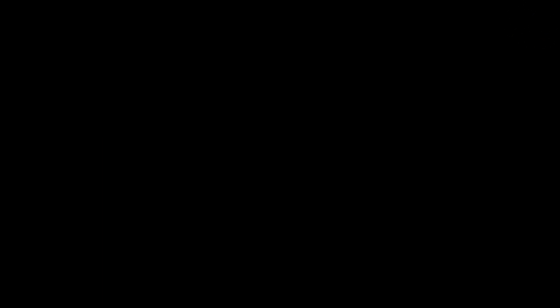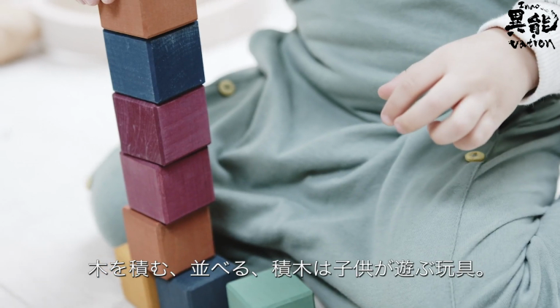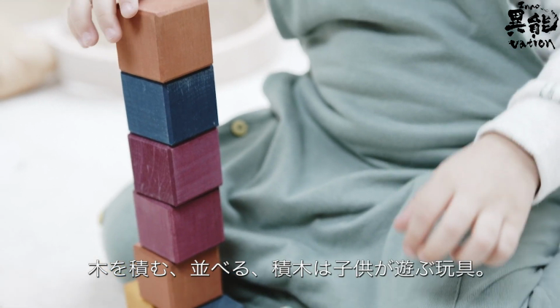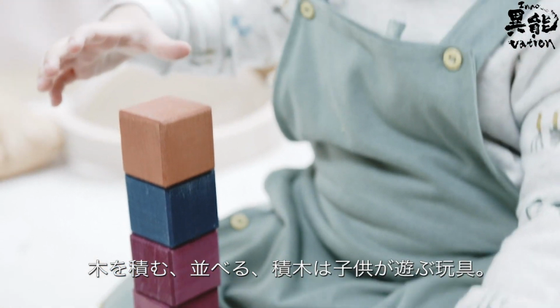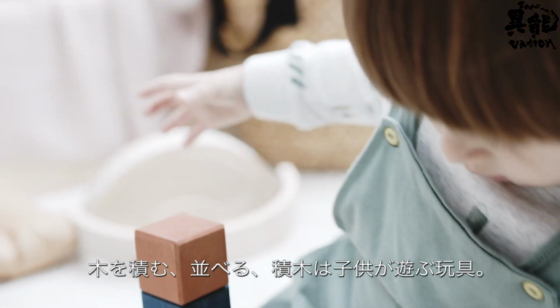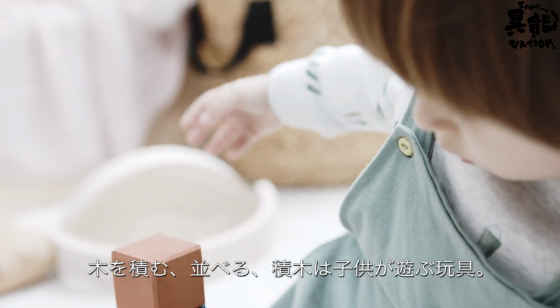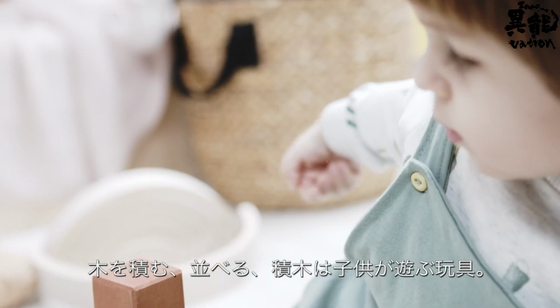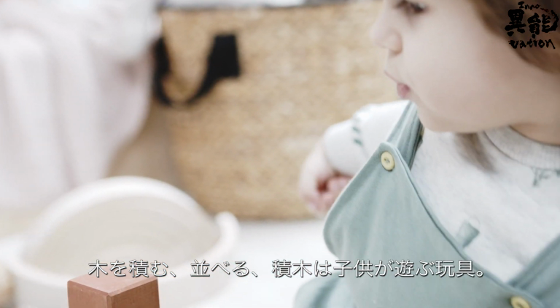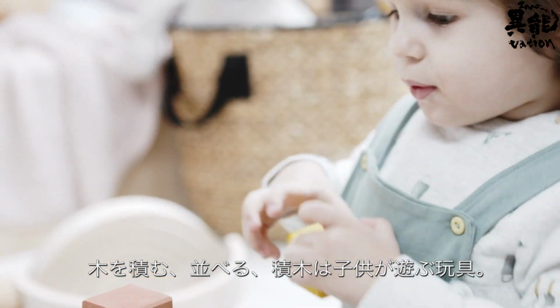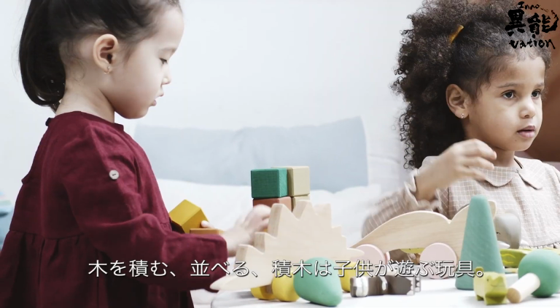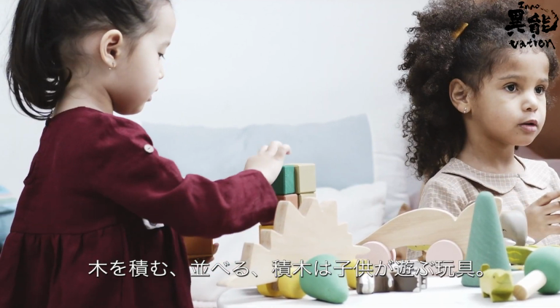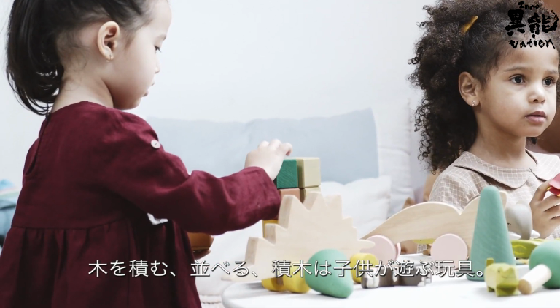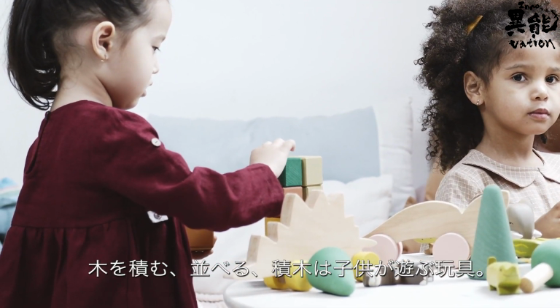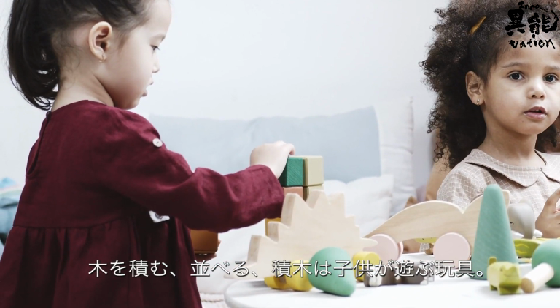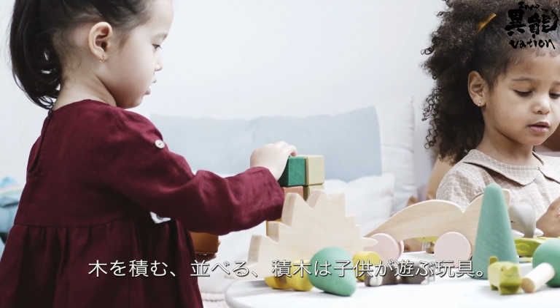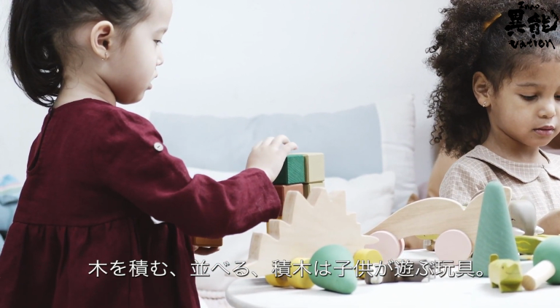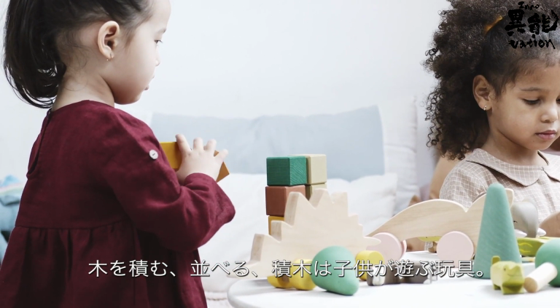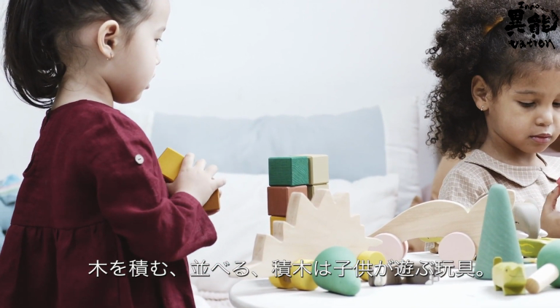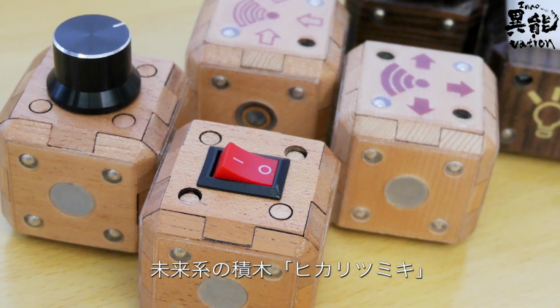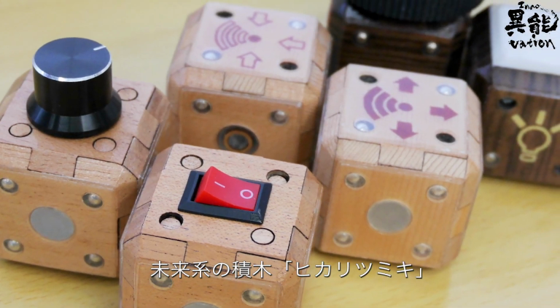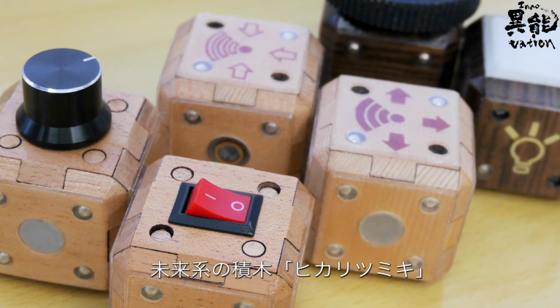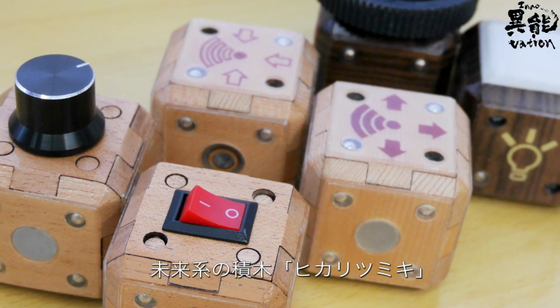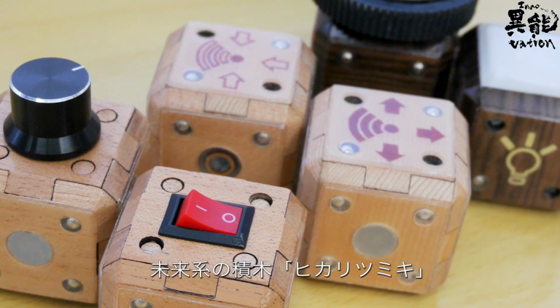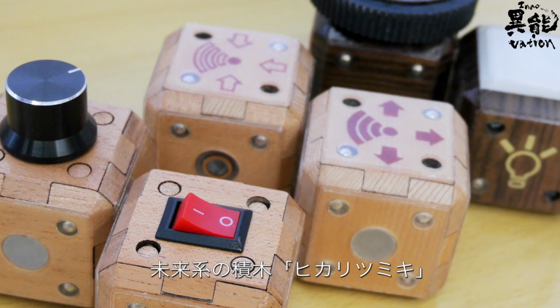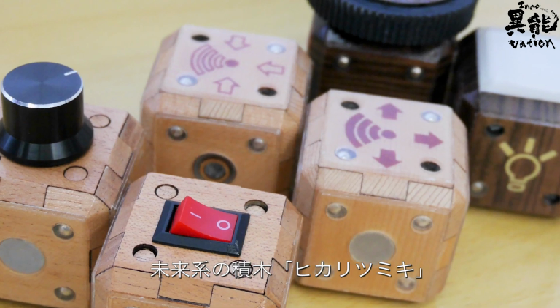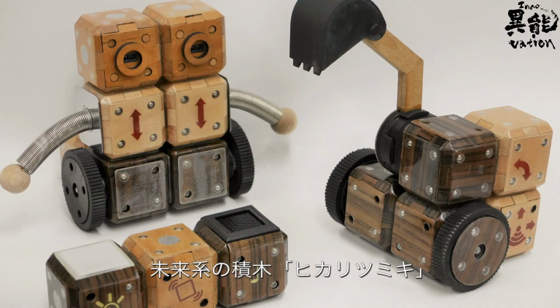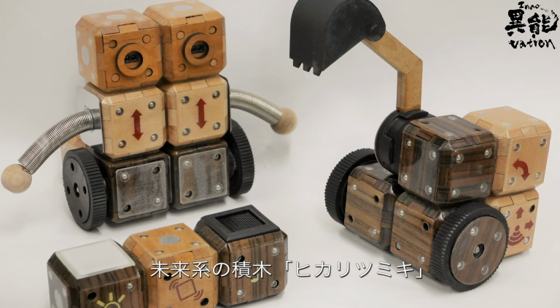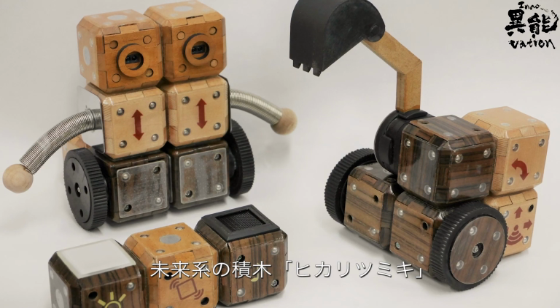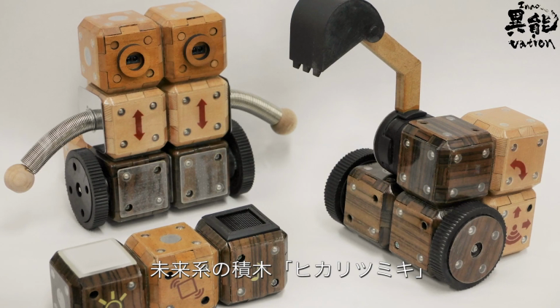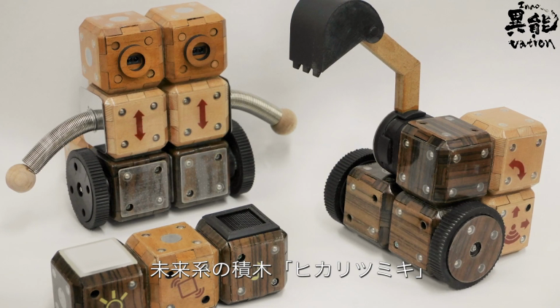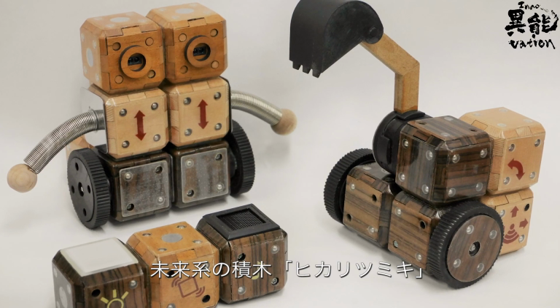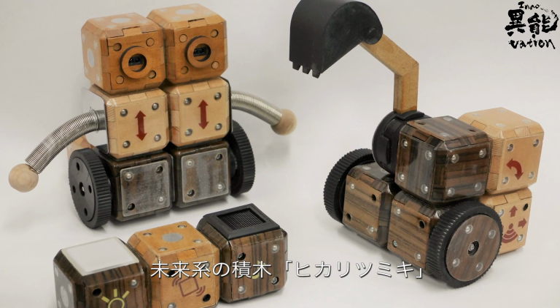Arrange, stack, build. Building blocks are the staple children's toy. Introducing the building blocks of the future, Hikari Tsumiki.